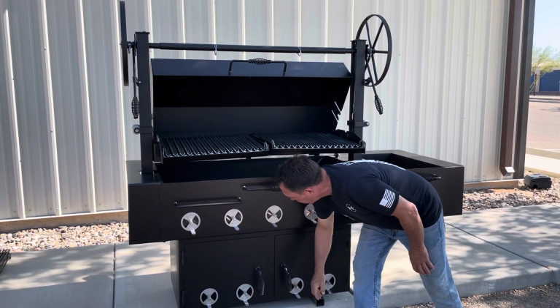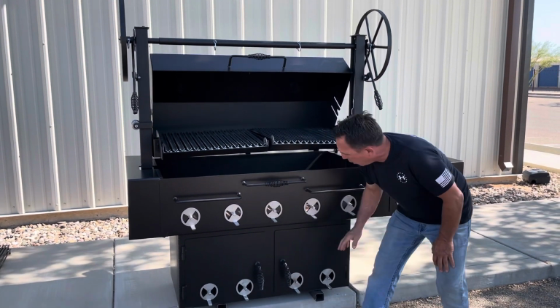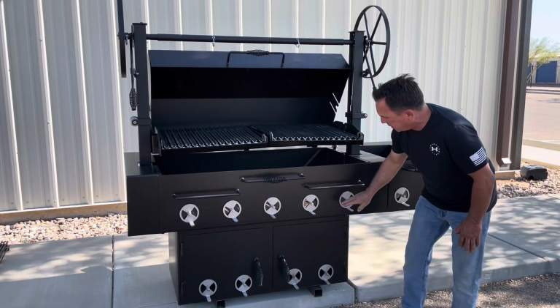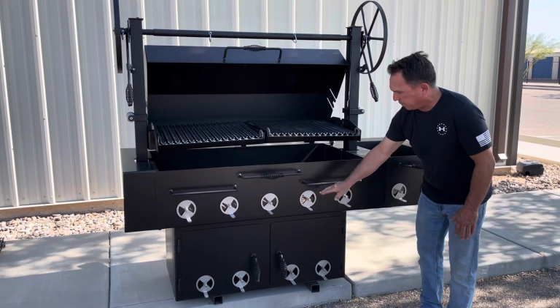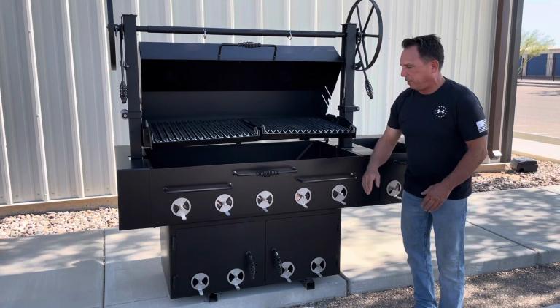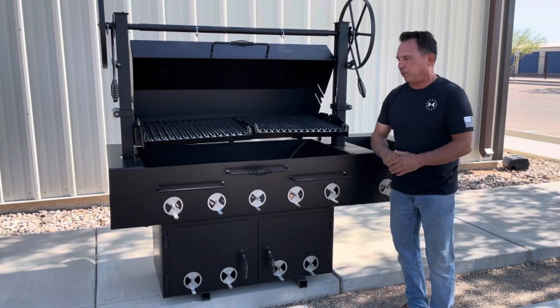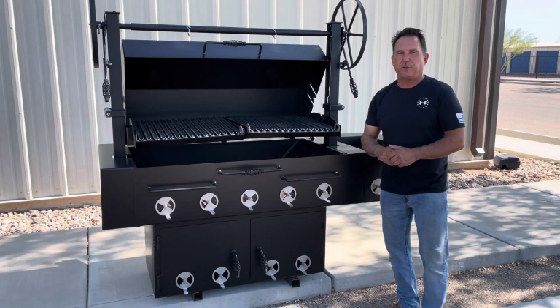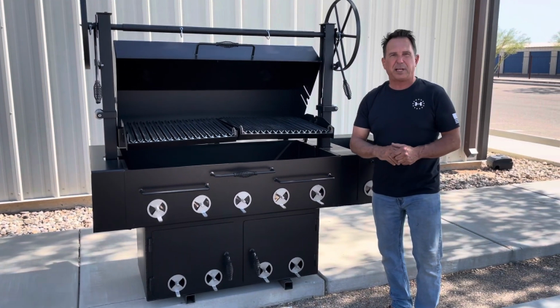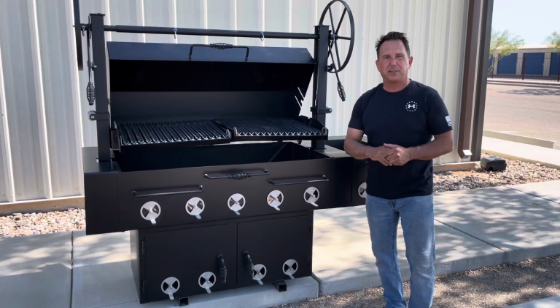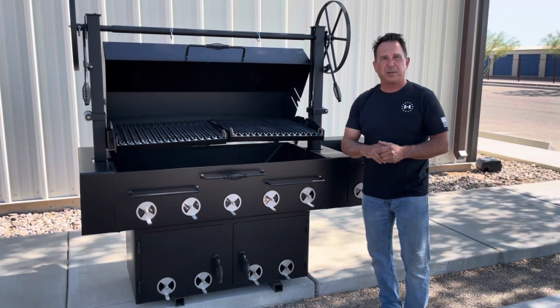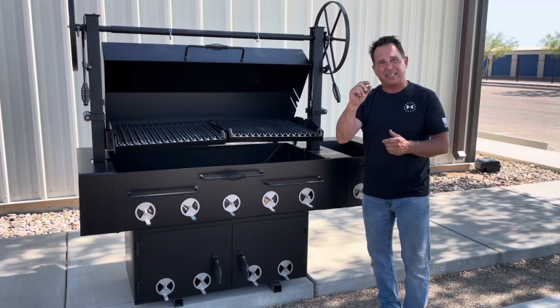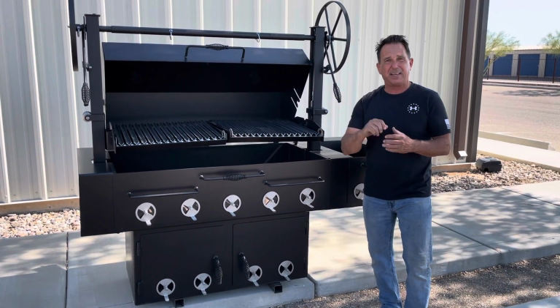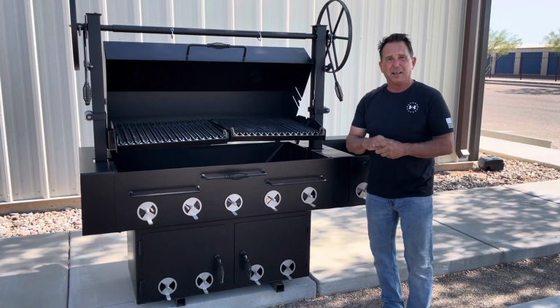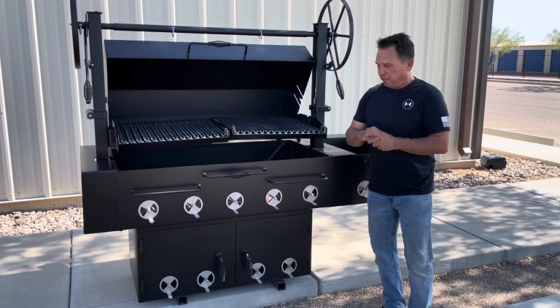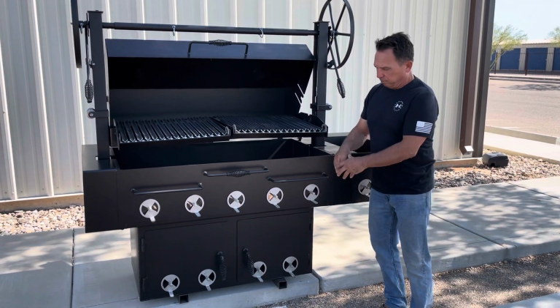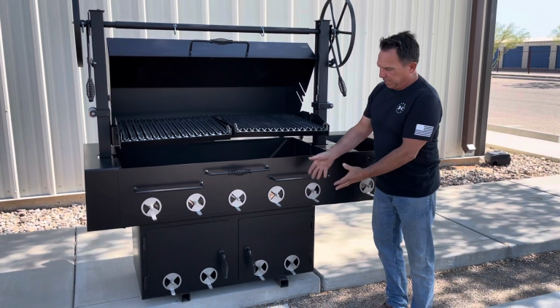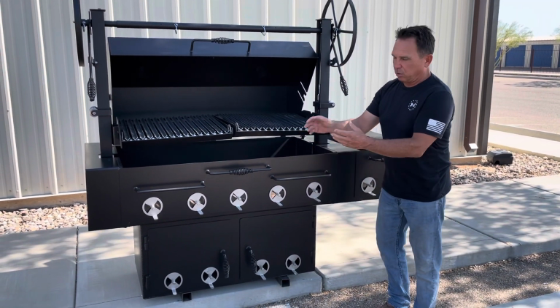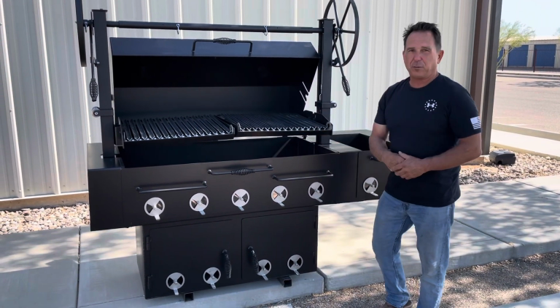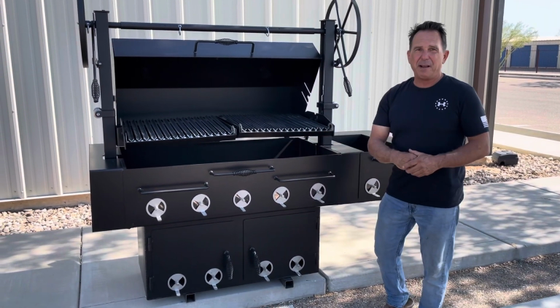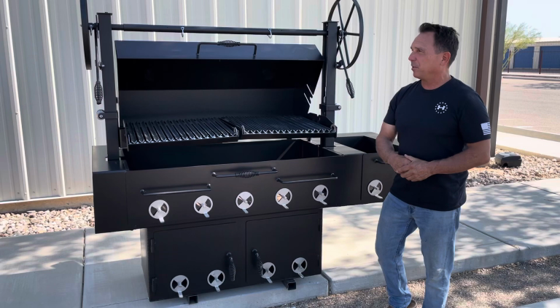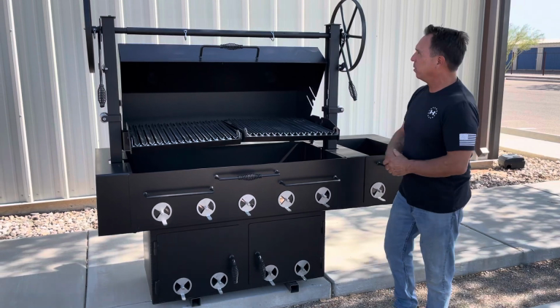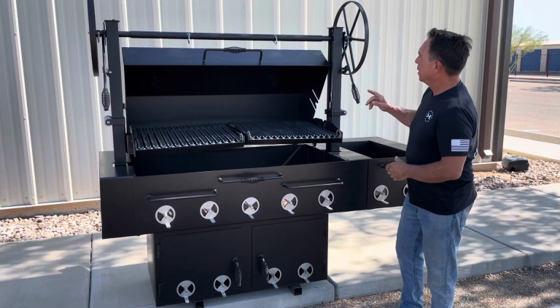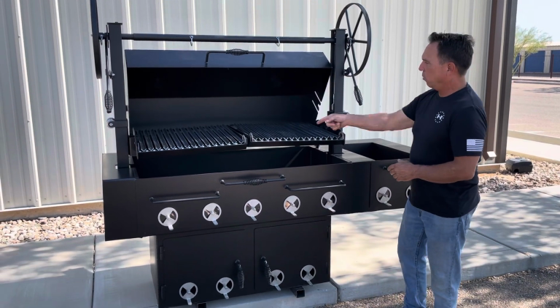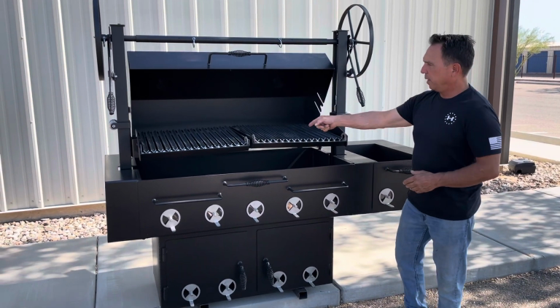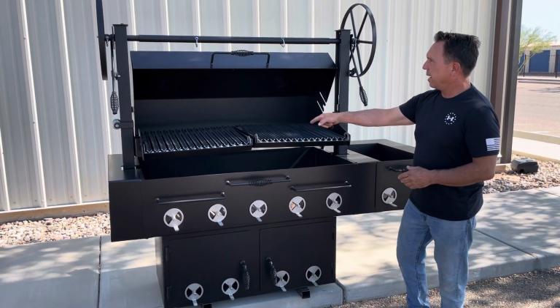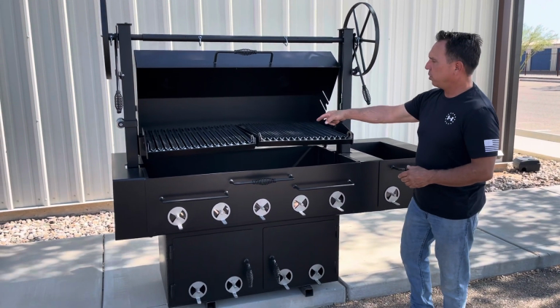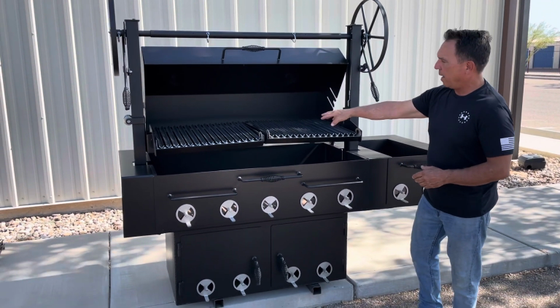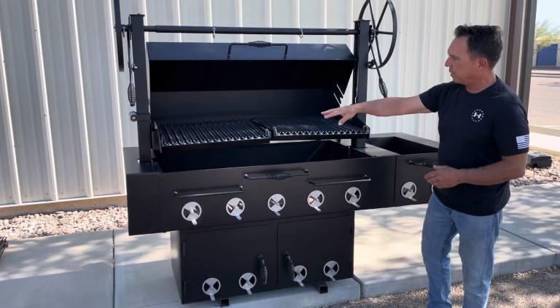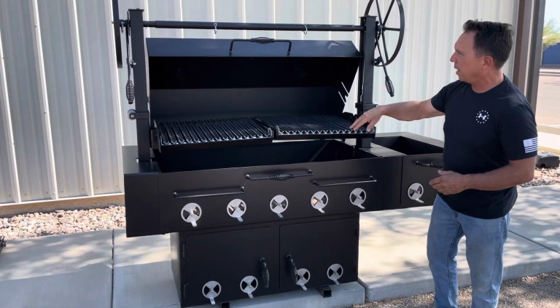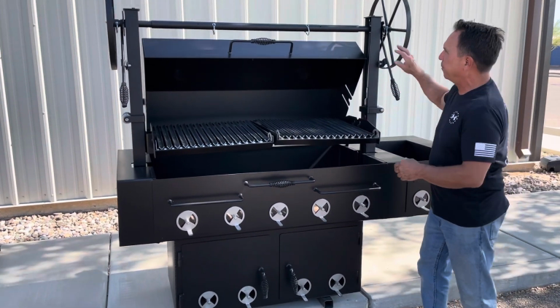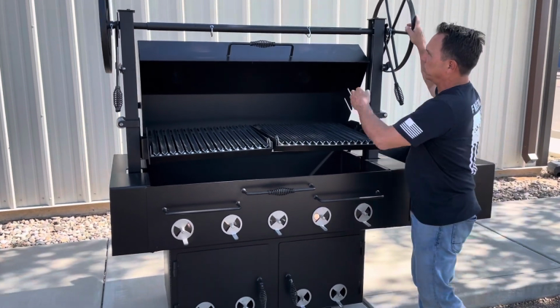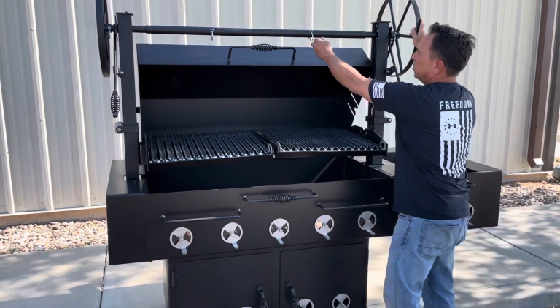Our vents on here are 304 stainless steel, 3/16 thick — they'll keep their look for the lifetime of the grill. I'll go over here now to show you how the dual elevating portion works, so you just simply lift up here and take this little tab out.